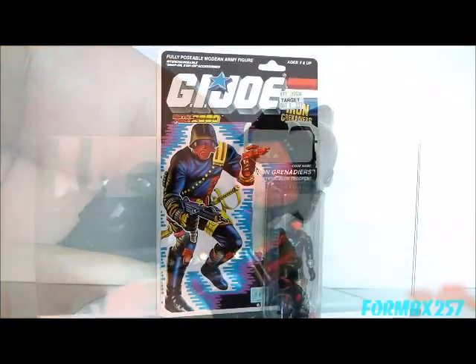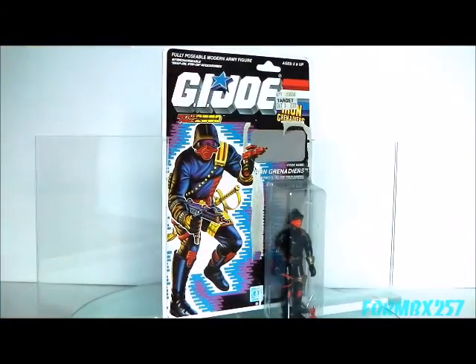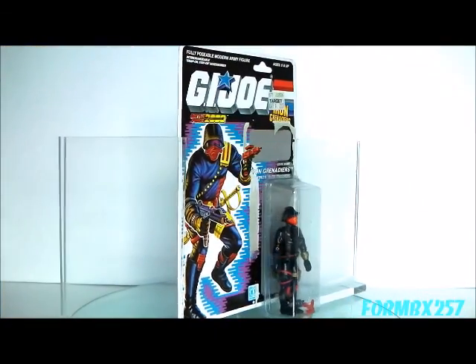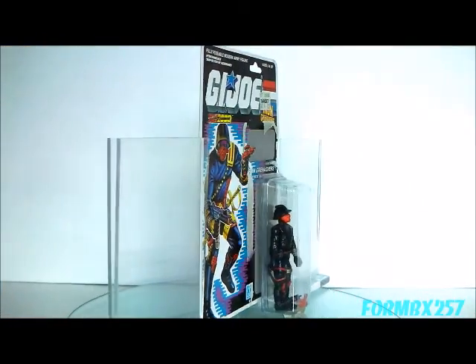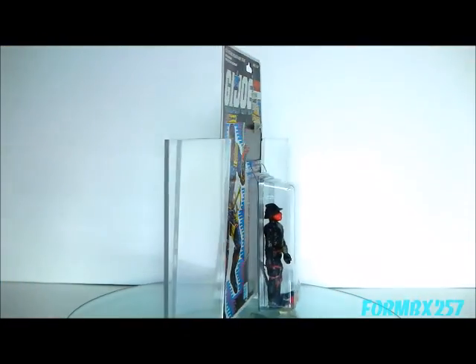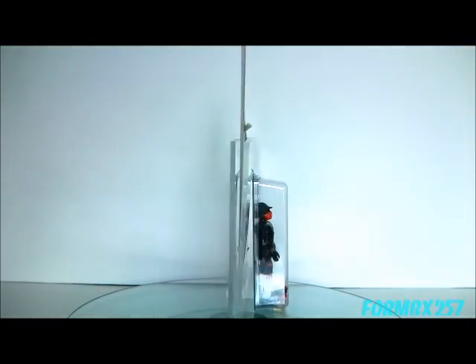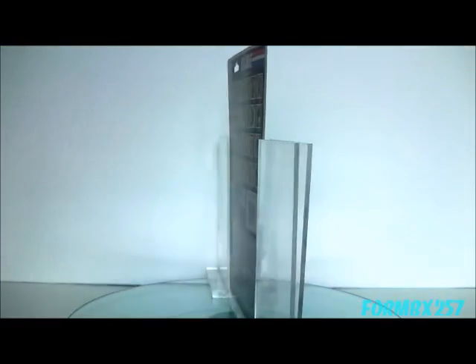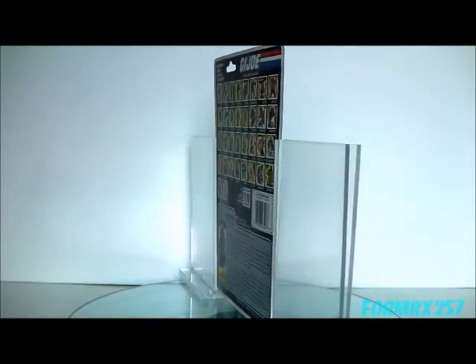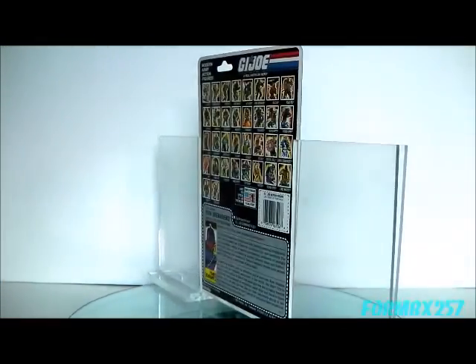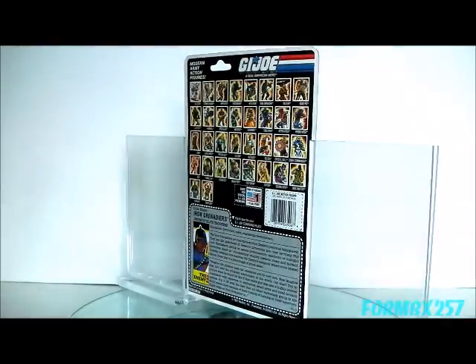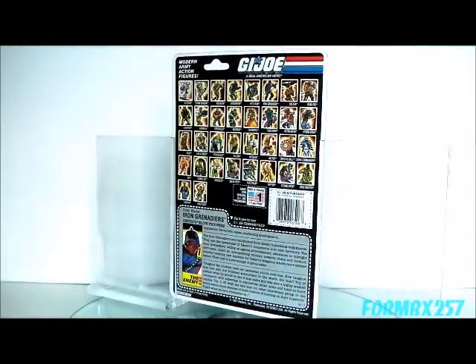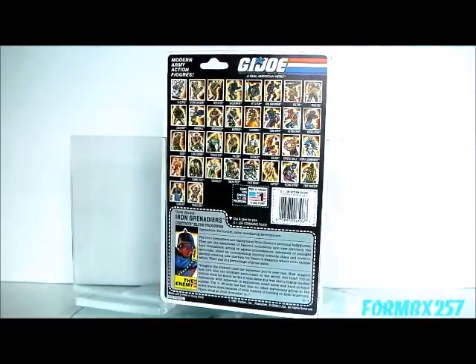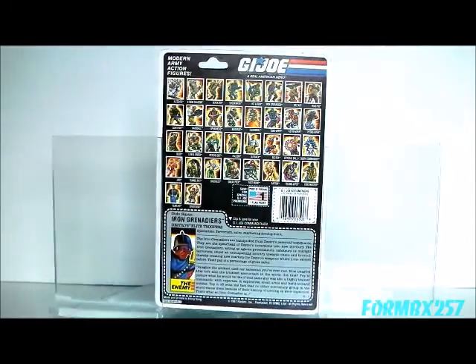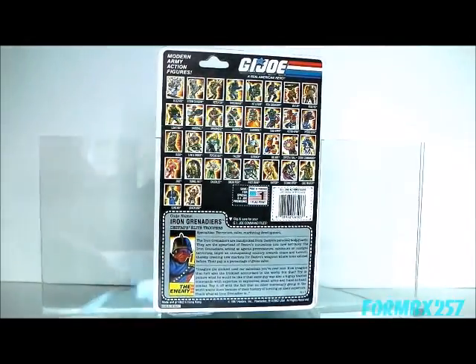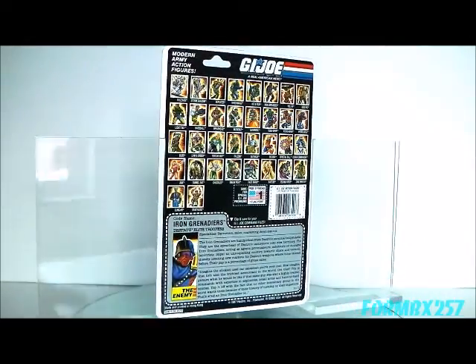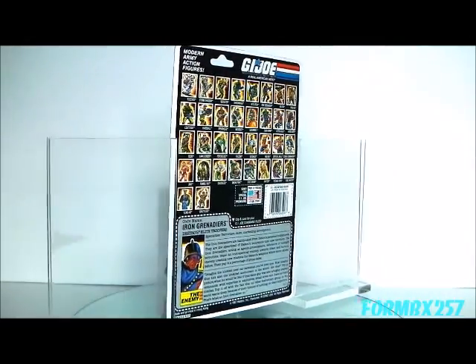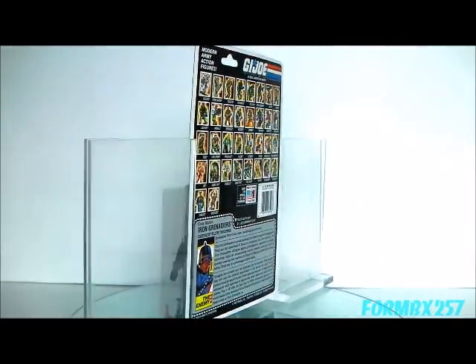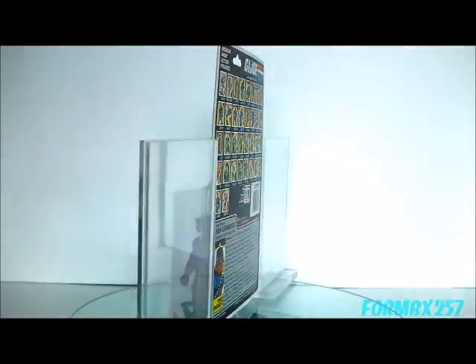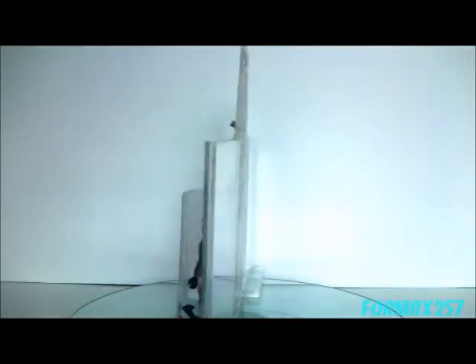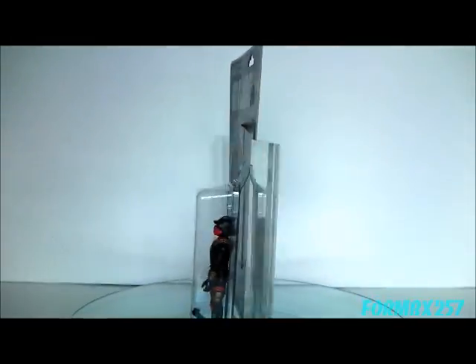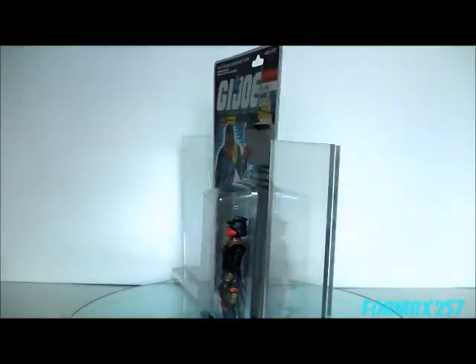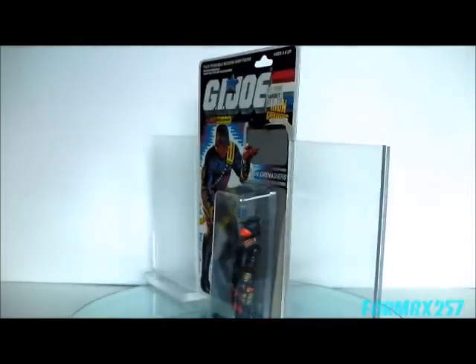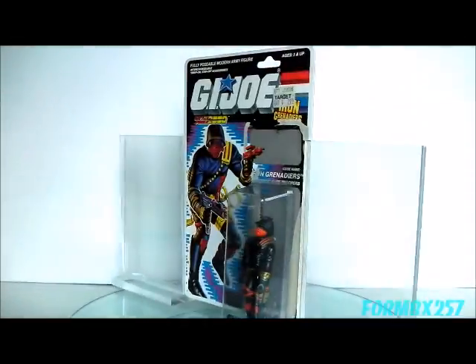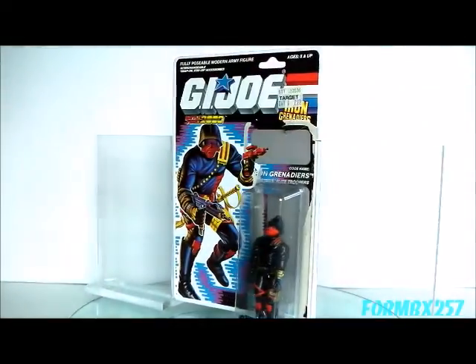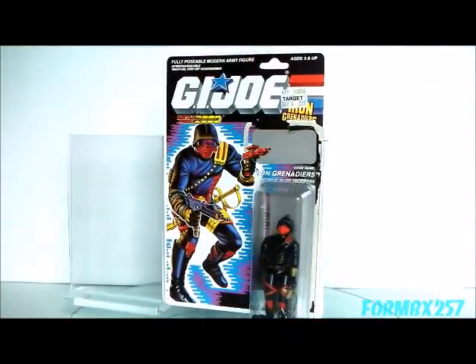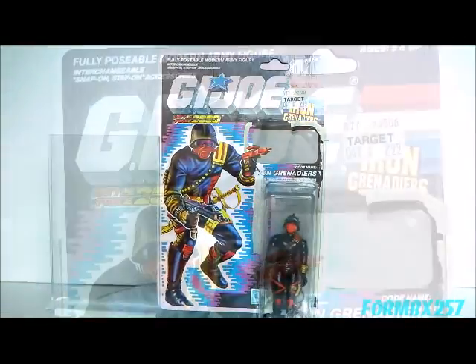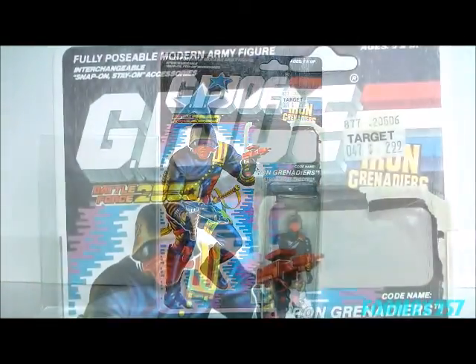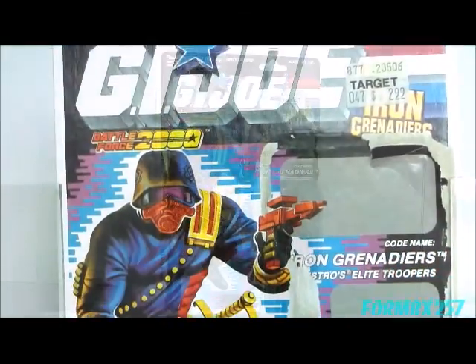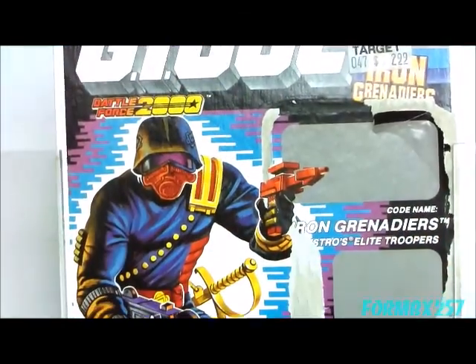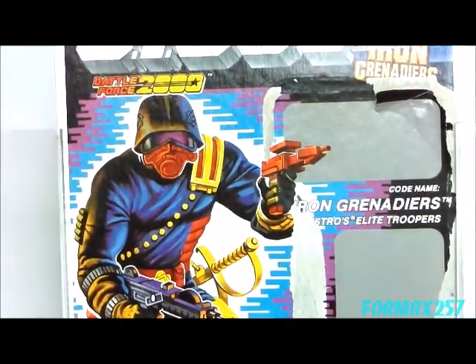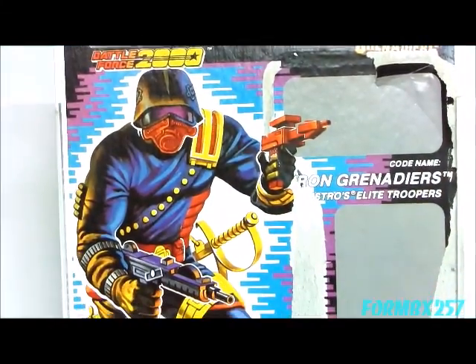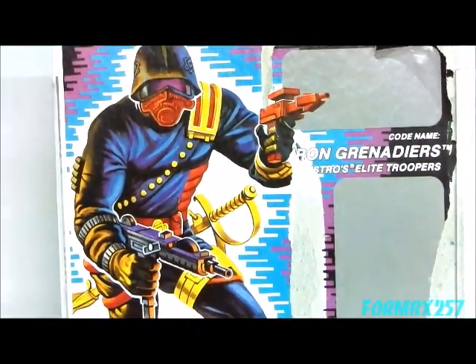That's all the time I have right now. Please check out my Facebook page for more information and behind-the-scenes photos for these reviews. Thank you for watching, and stay tuned for next time to see another 1980s G.I. Joe review. See you then.